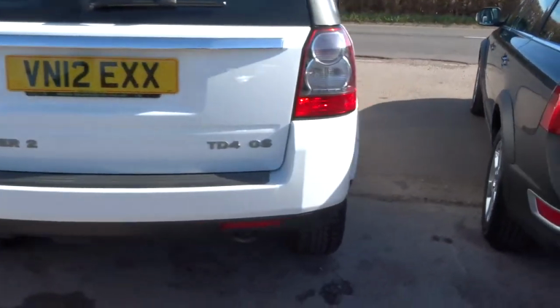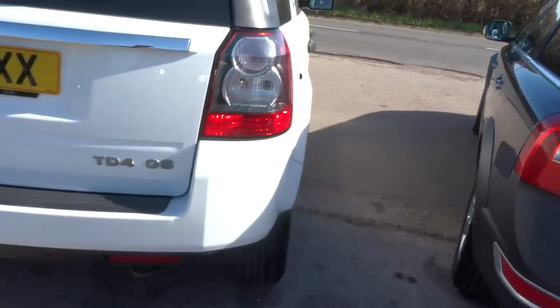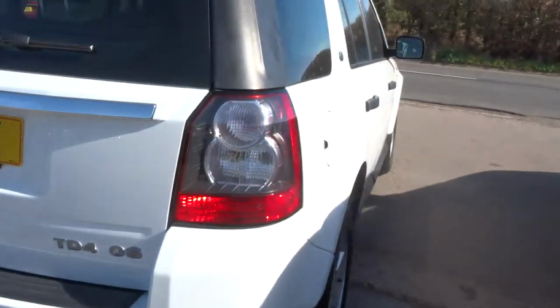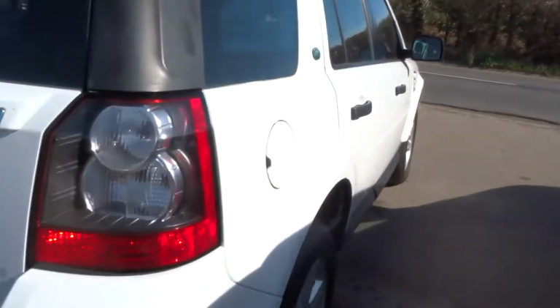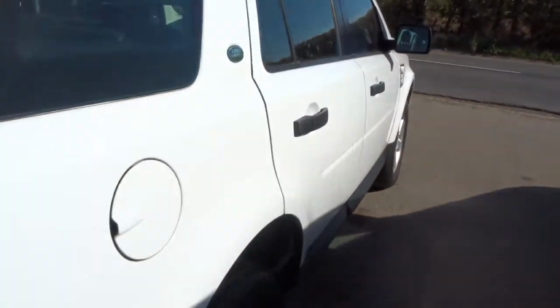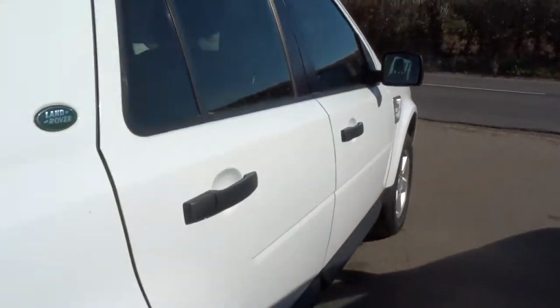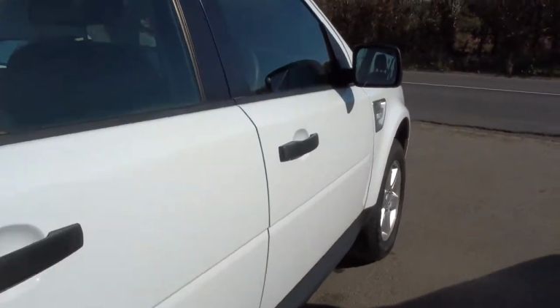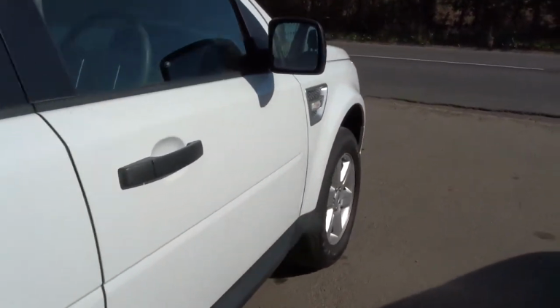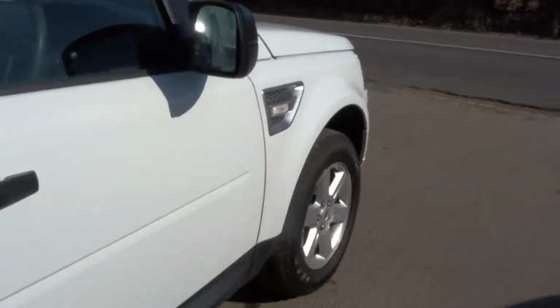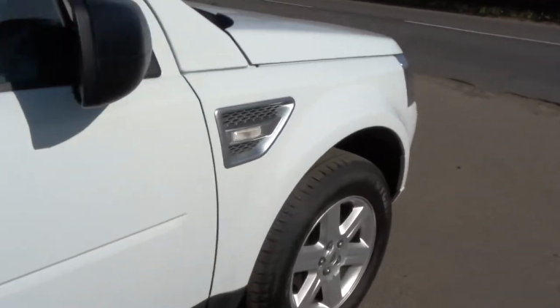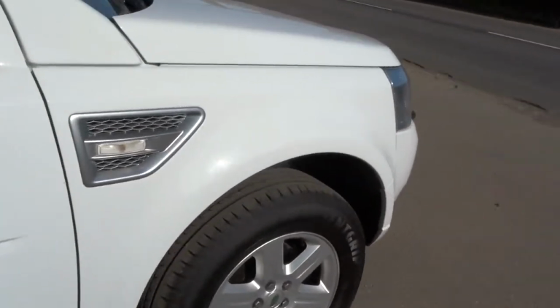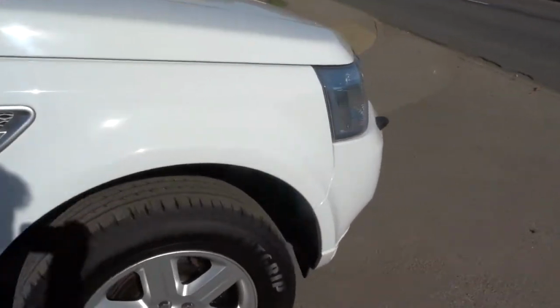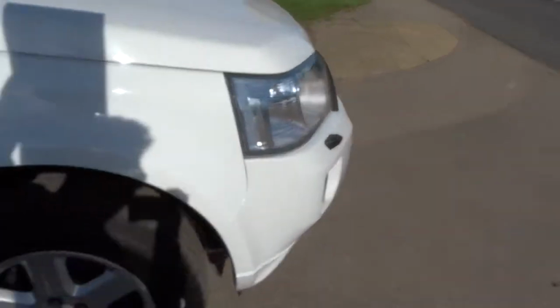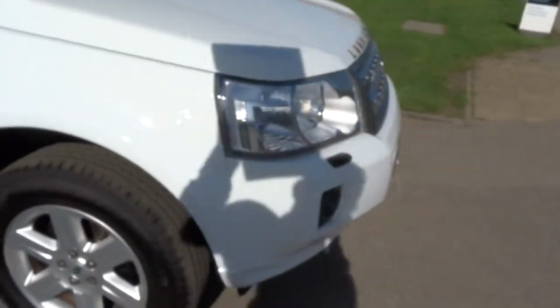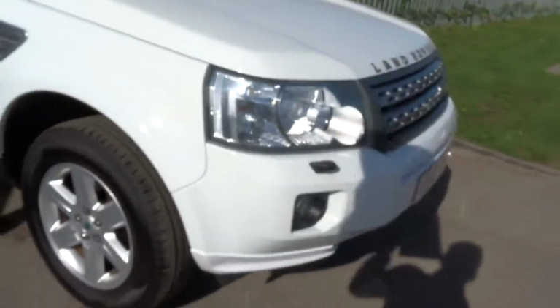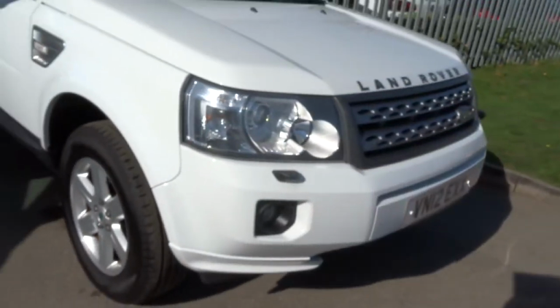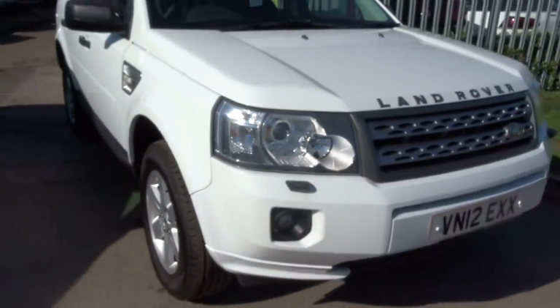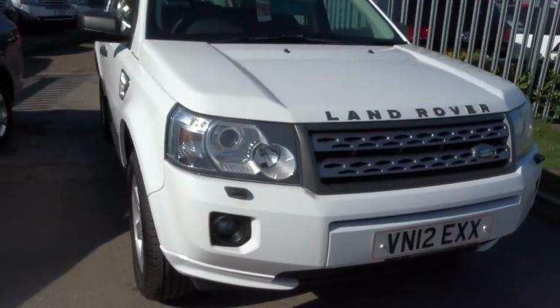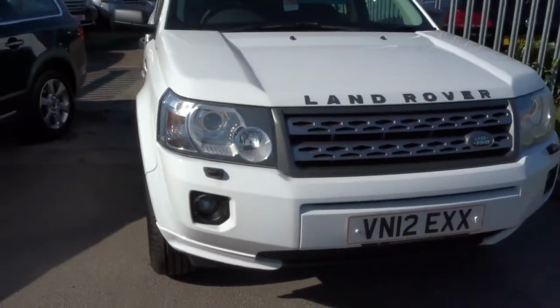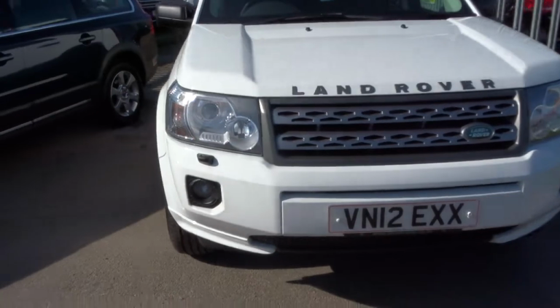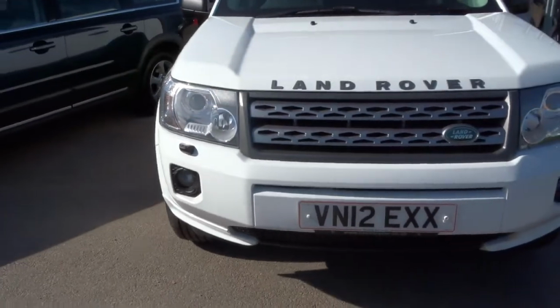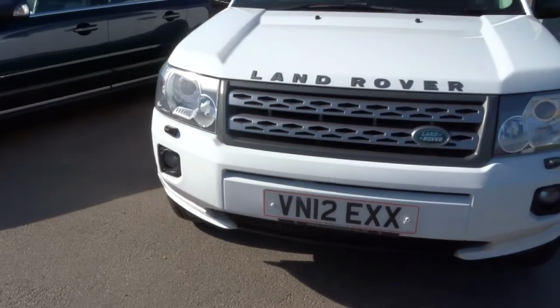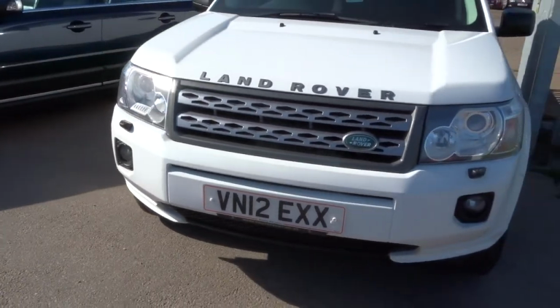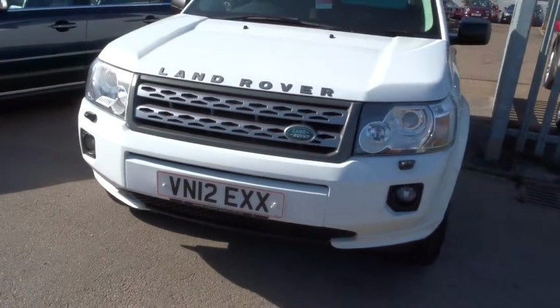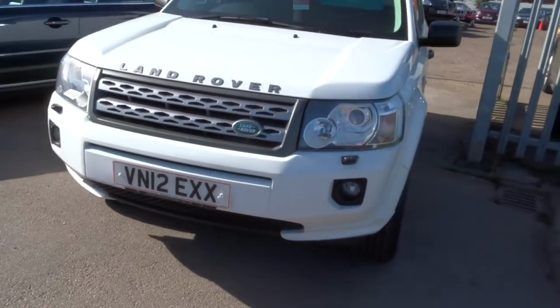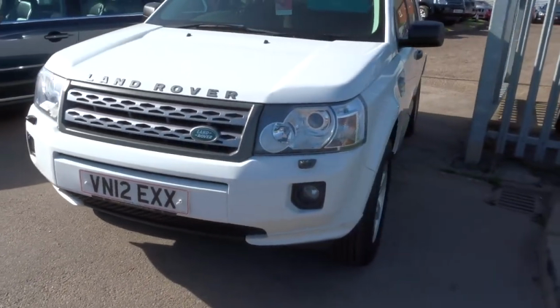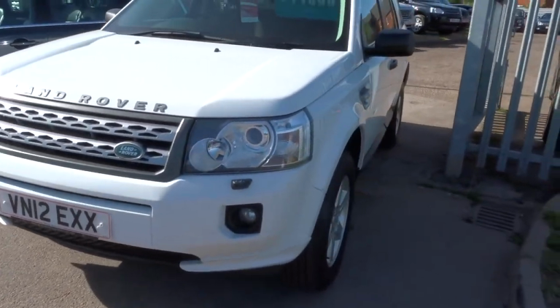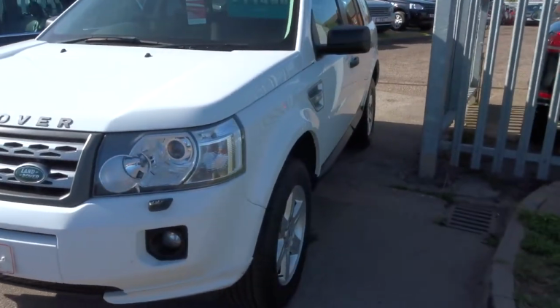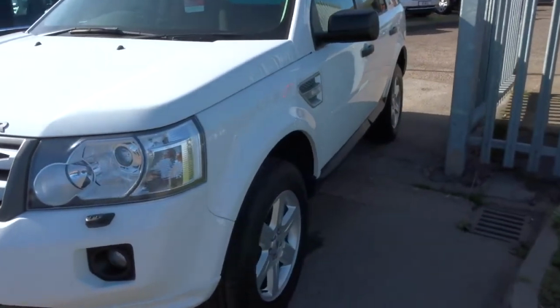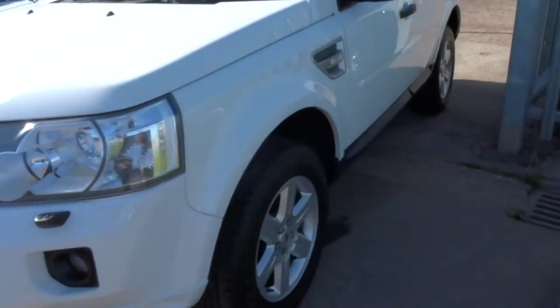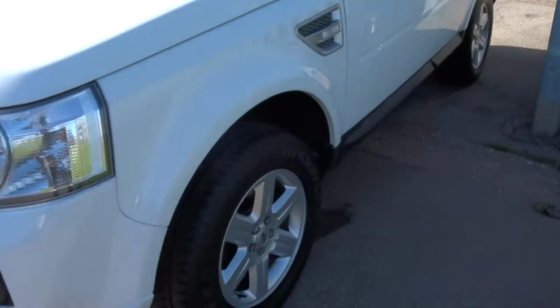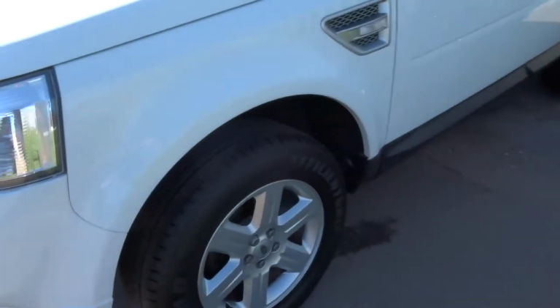2012 plate, just over 55,000 miles which I'm sure you'd agree for this type of car is nothing. I've got a lovely specification which is in the description below, feel free to have a look at that.